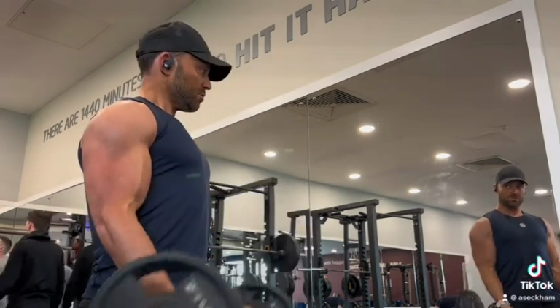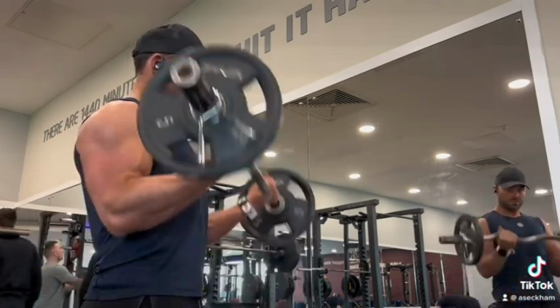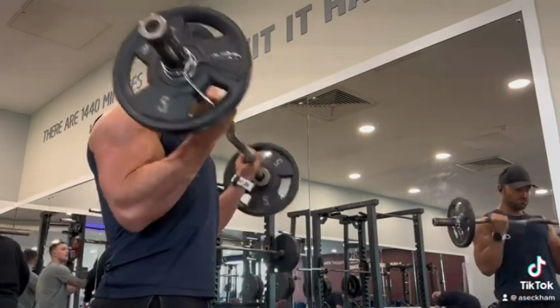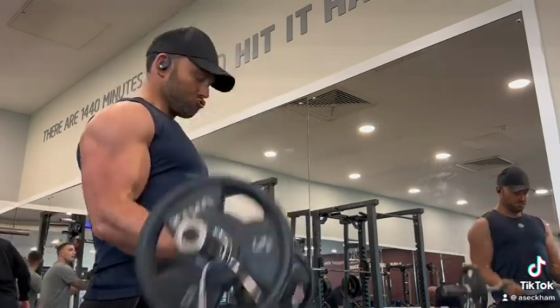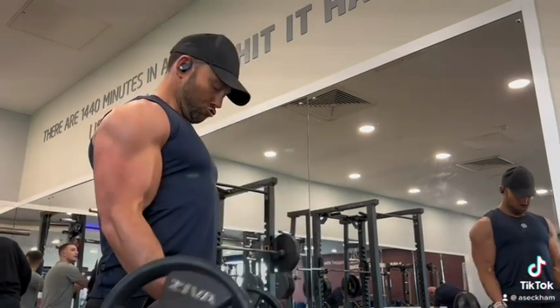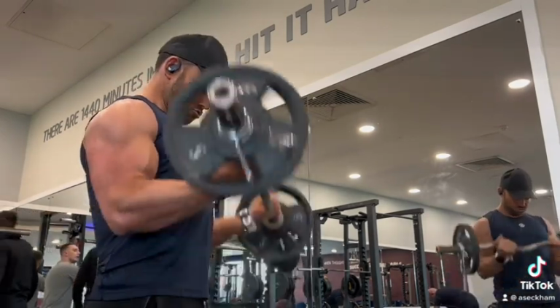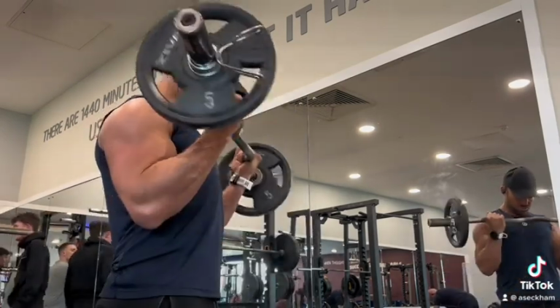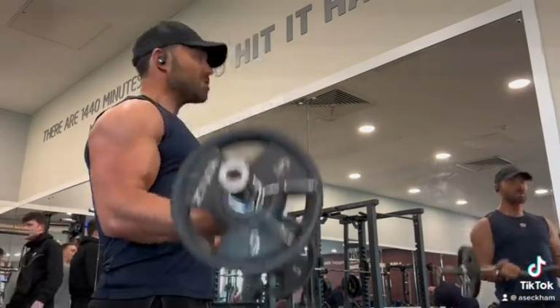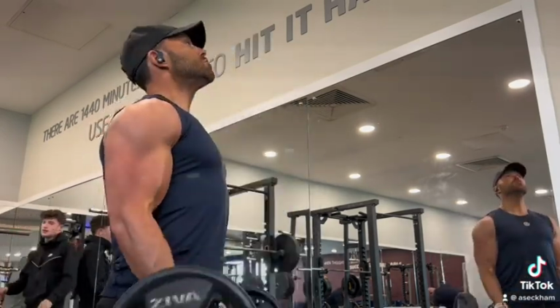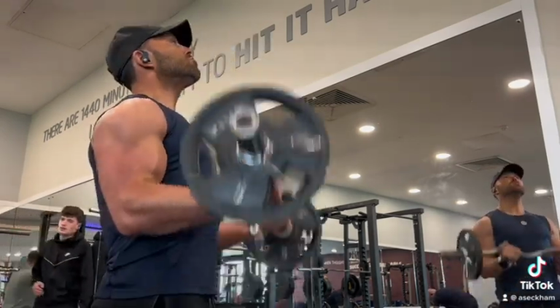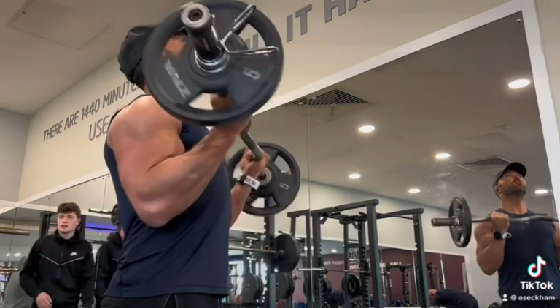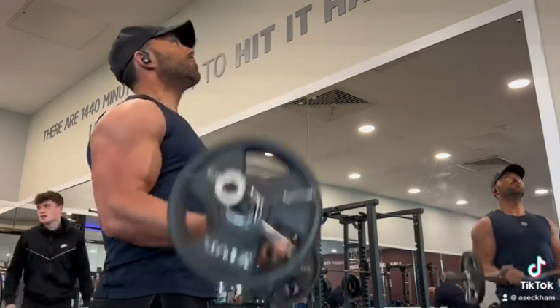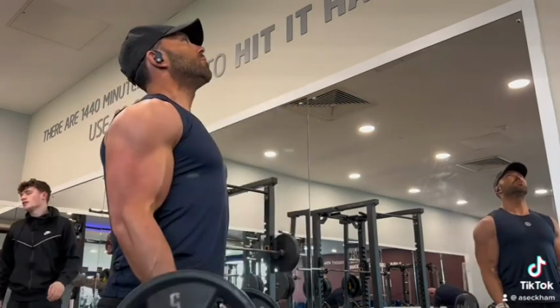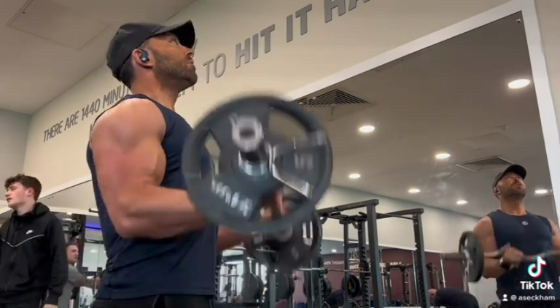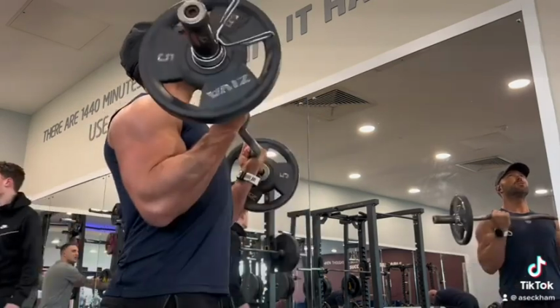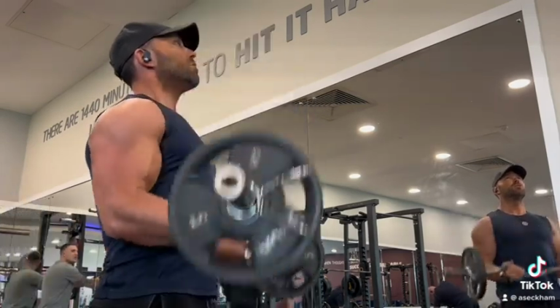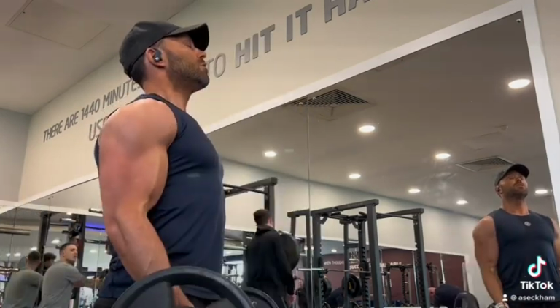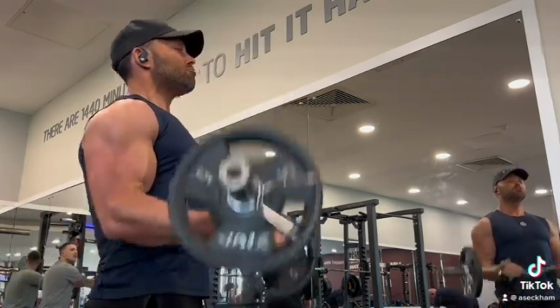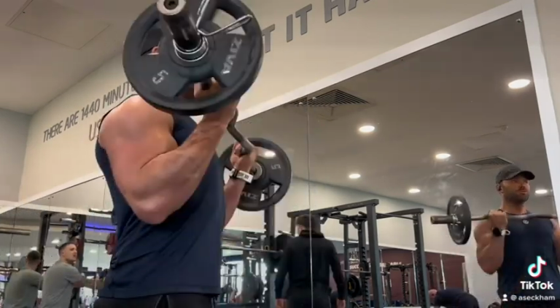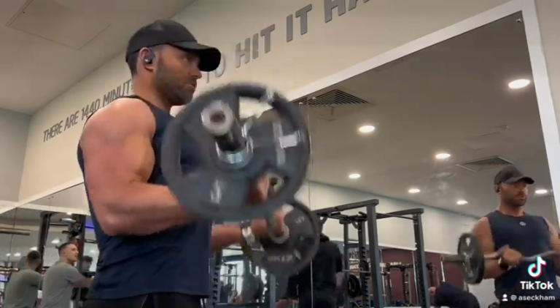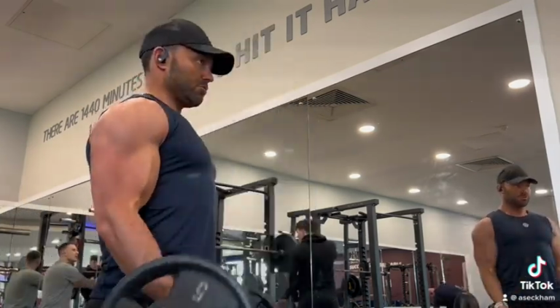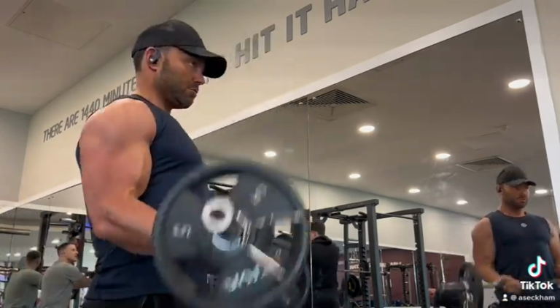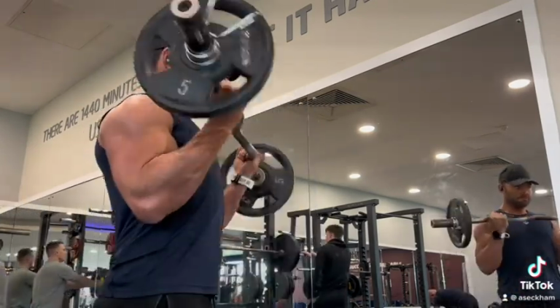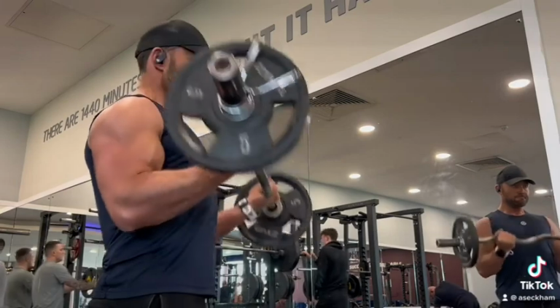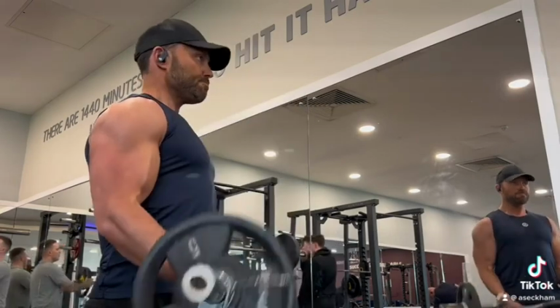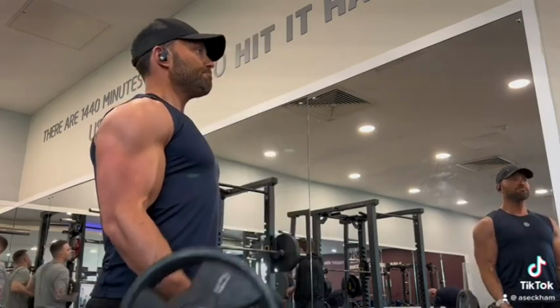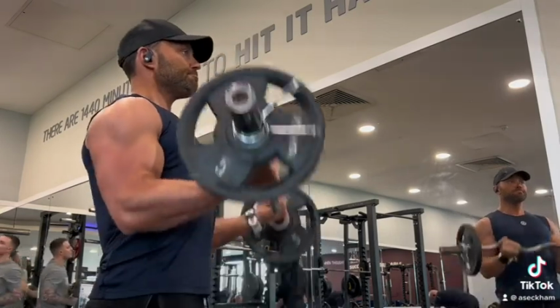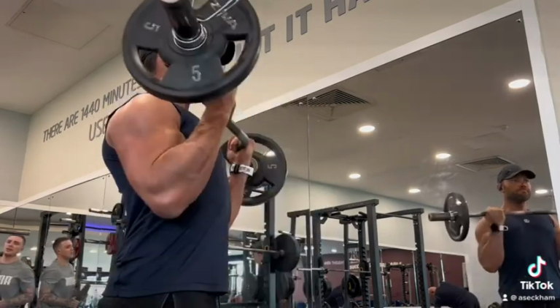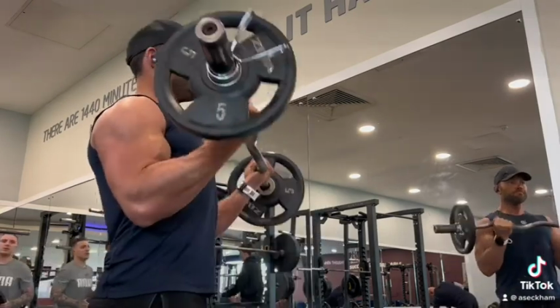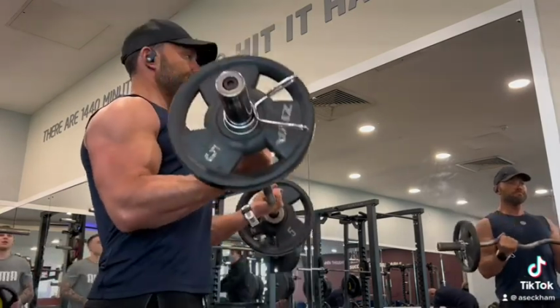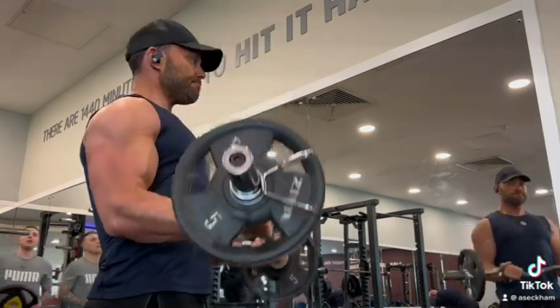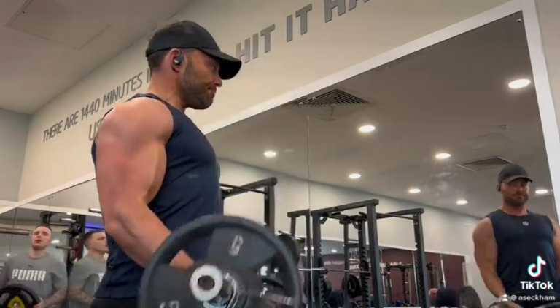And then full up and down for 7. All the way down, all the way back up — 7, 7, 7 — 21 reps. Give it a go. Should feel like burn.